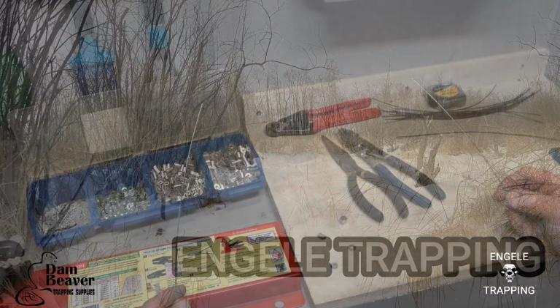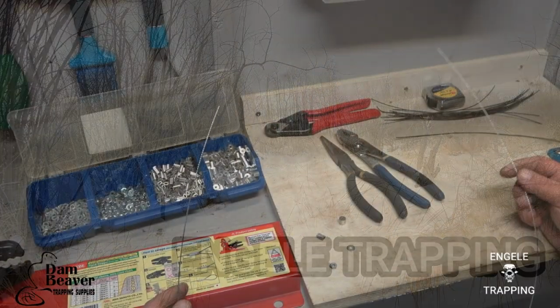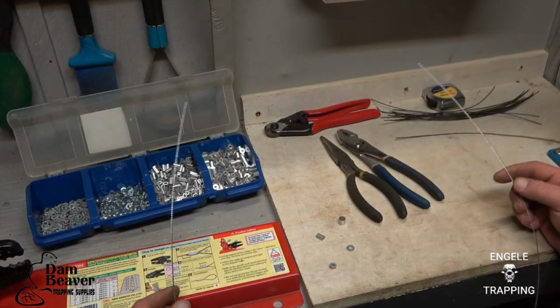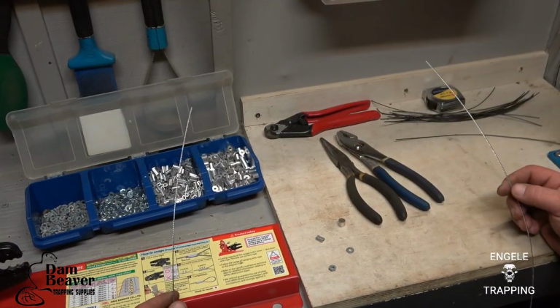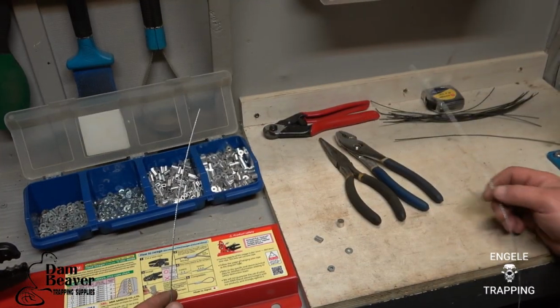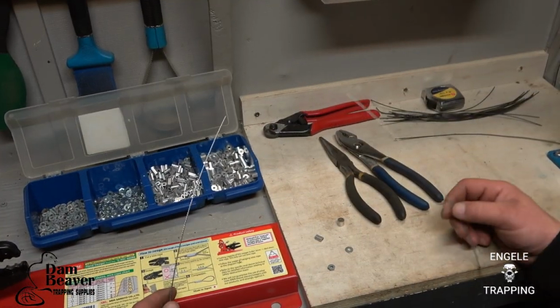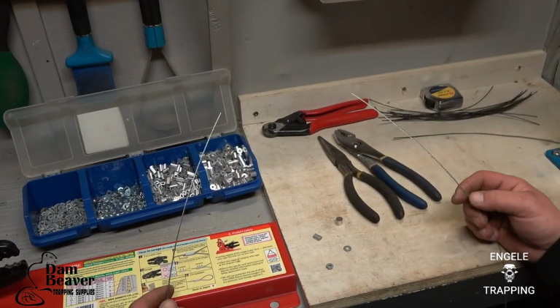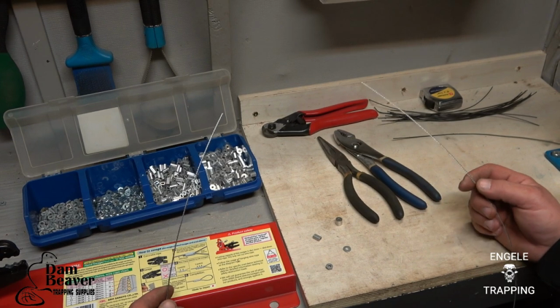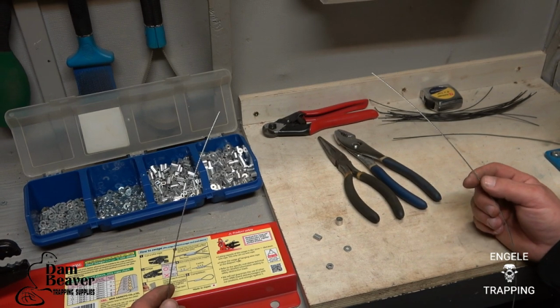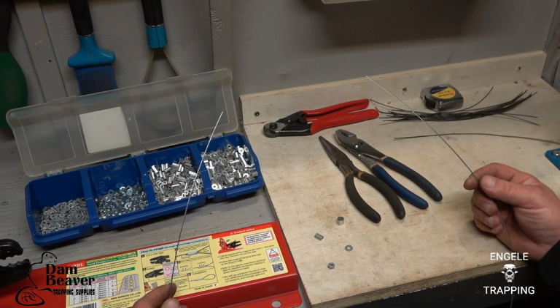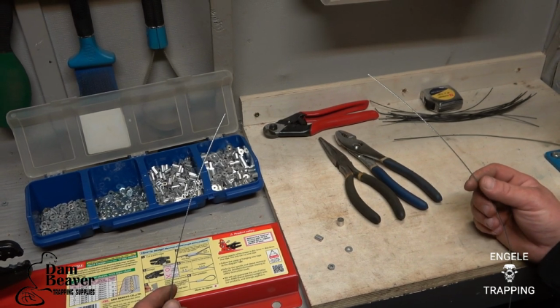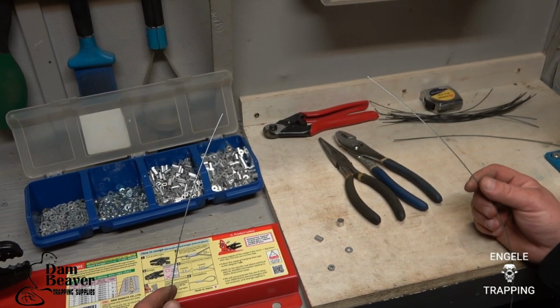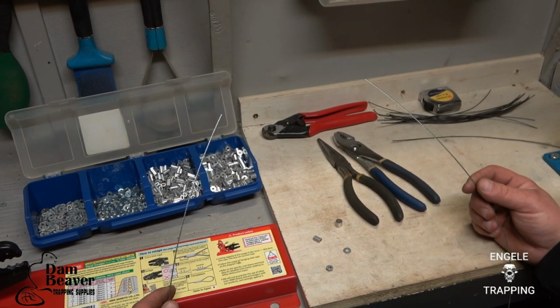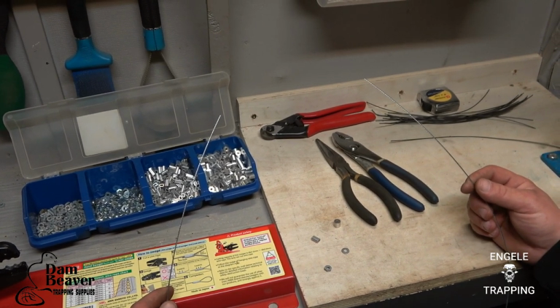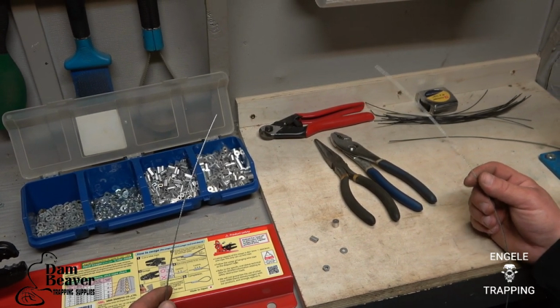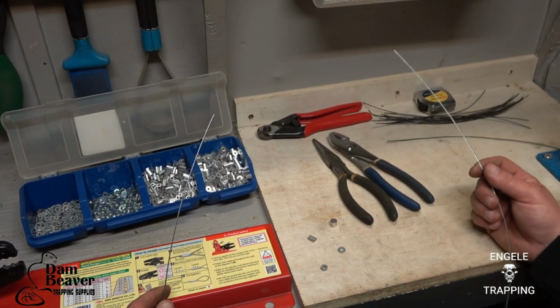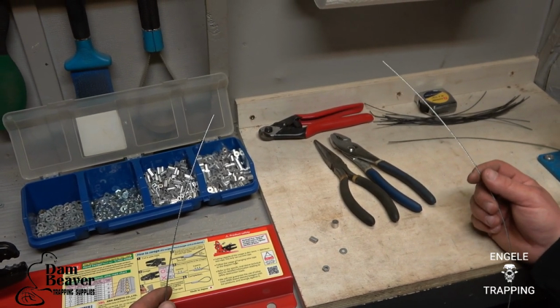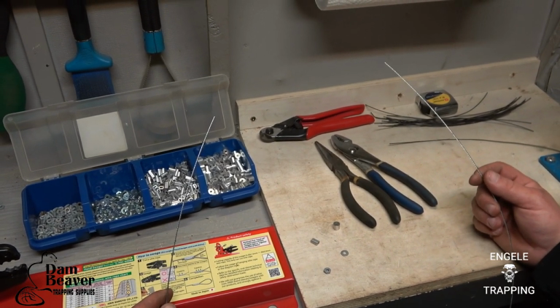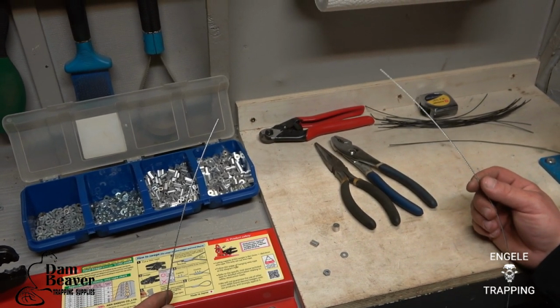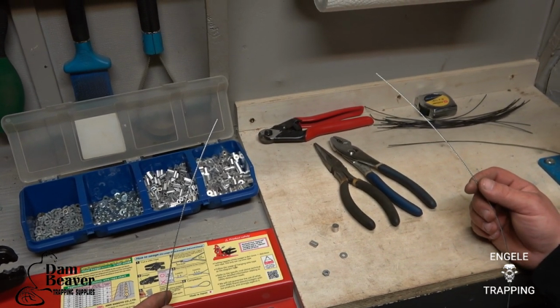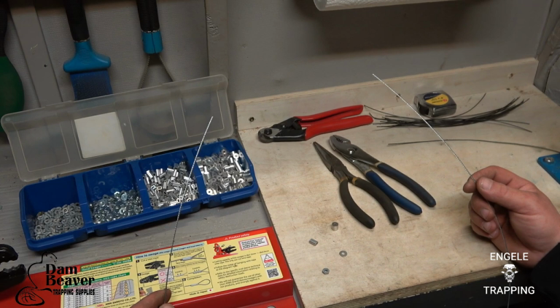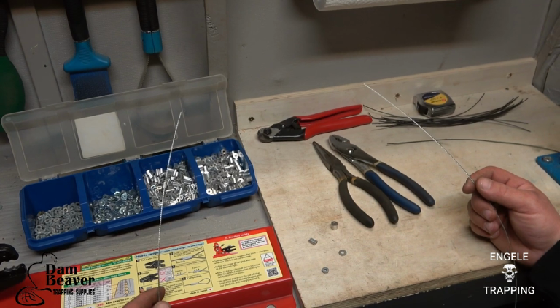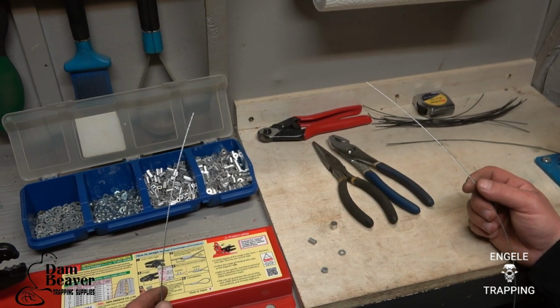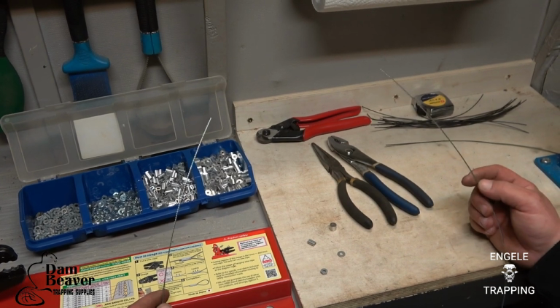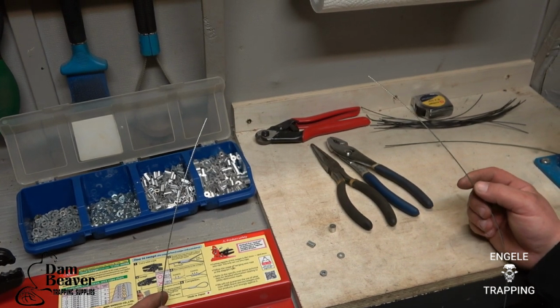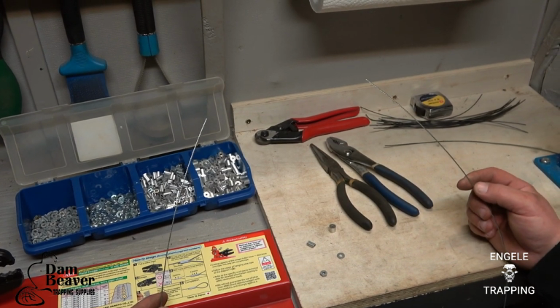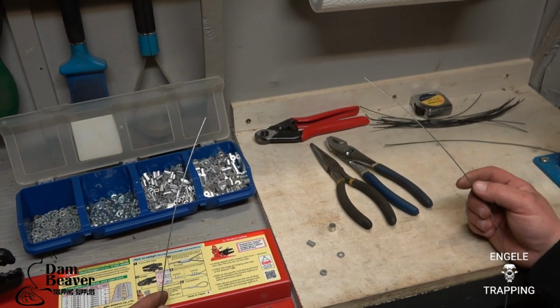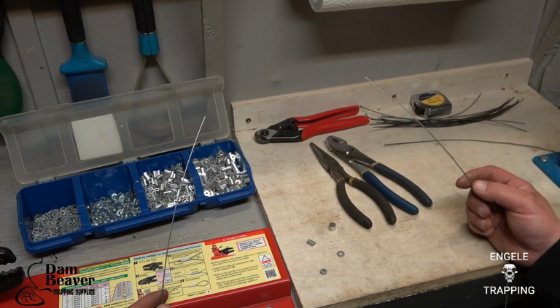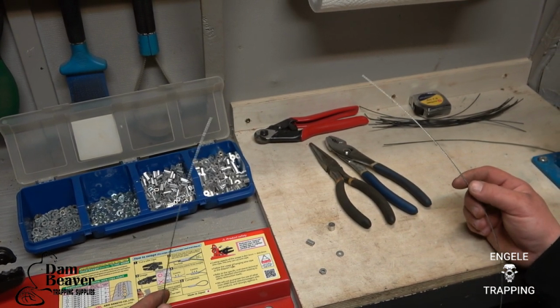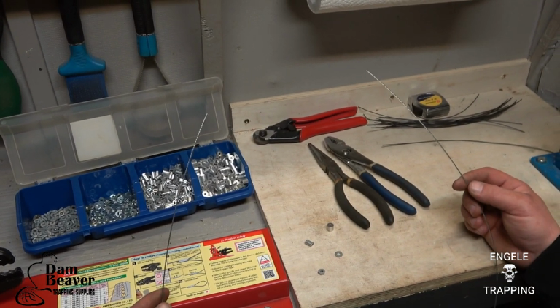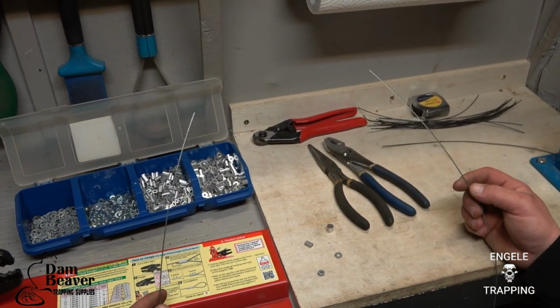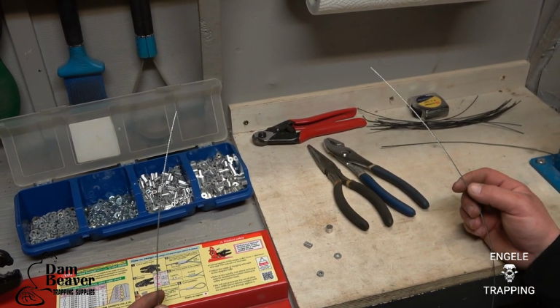Hey guys, thanks for coming back. Today I'm going to show a demonstration on how I make replacement snares for the power ram. This isn't for free hanging neck snares, it's just the power ram.